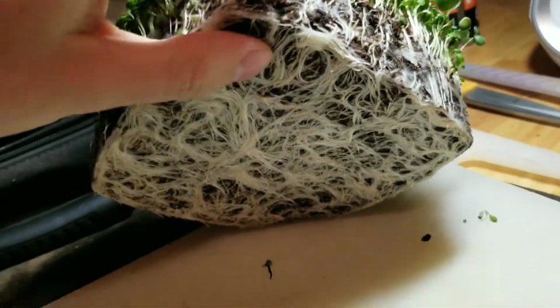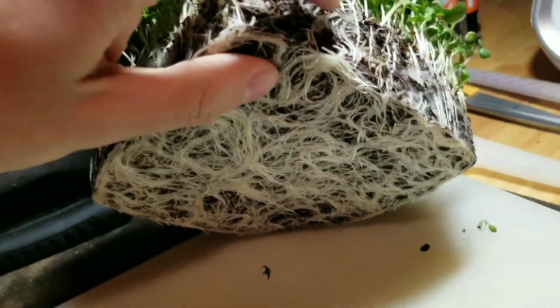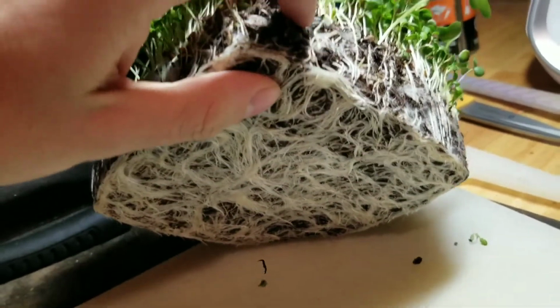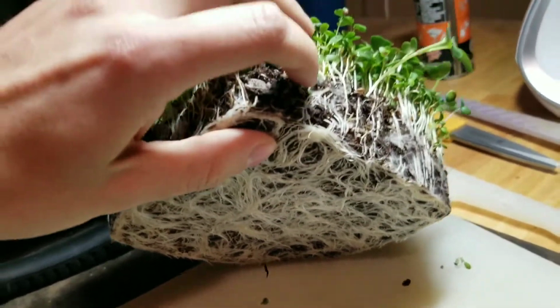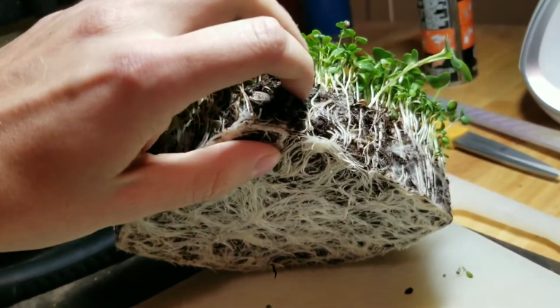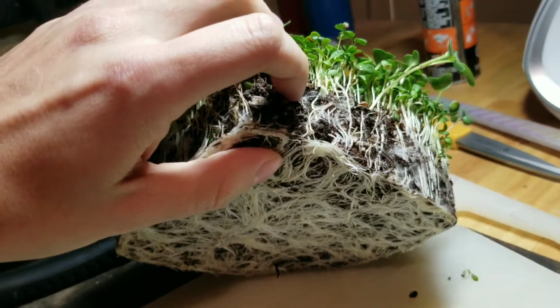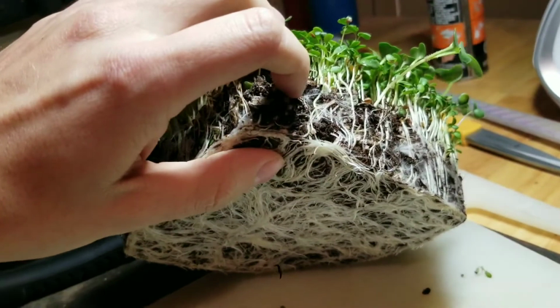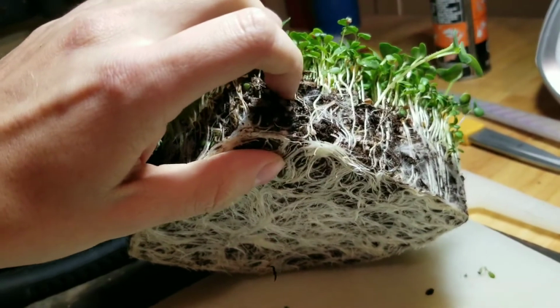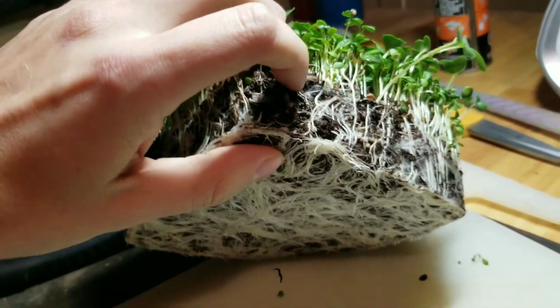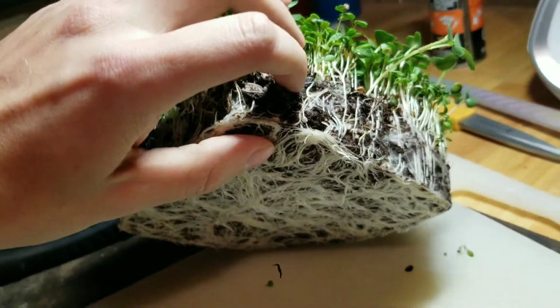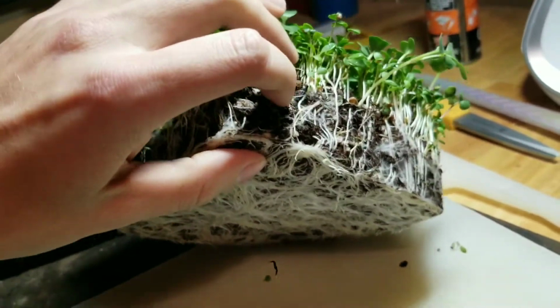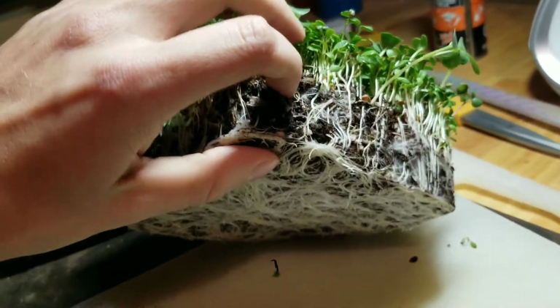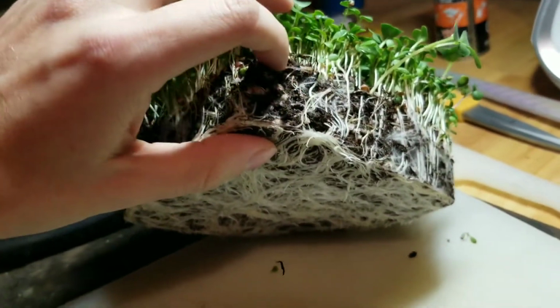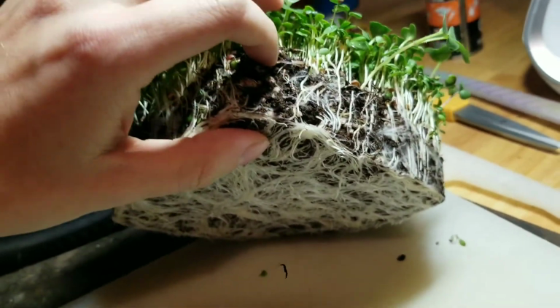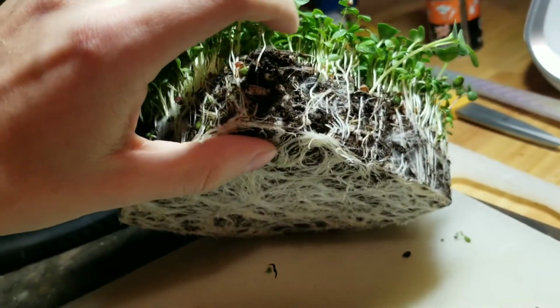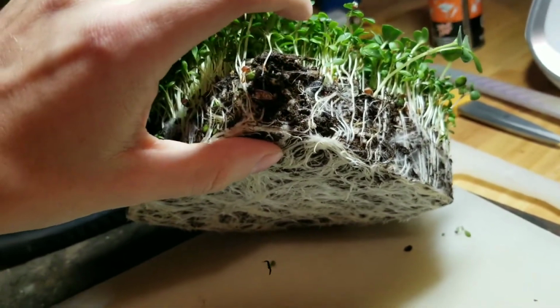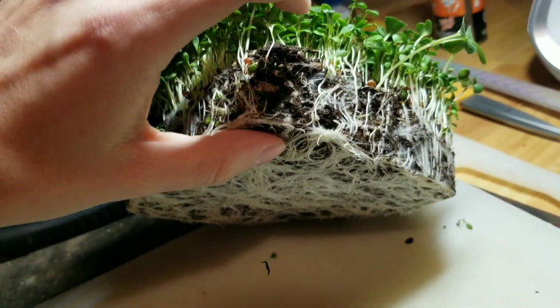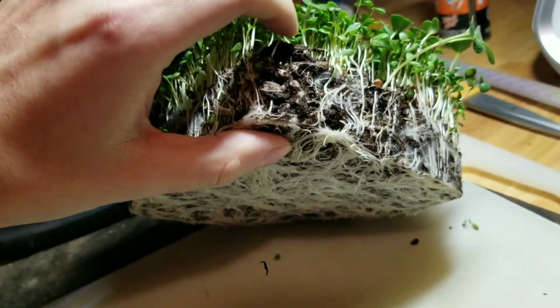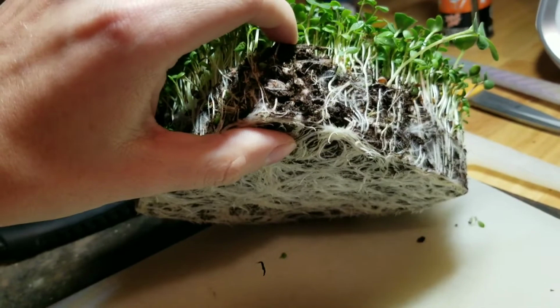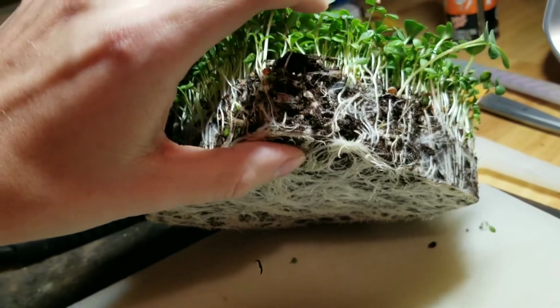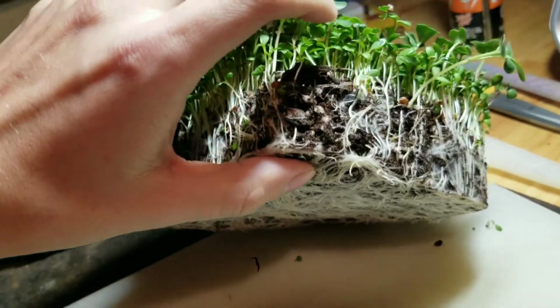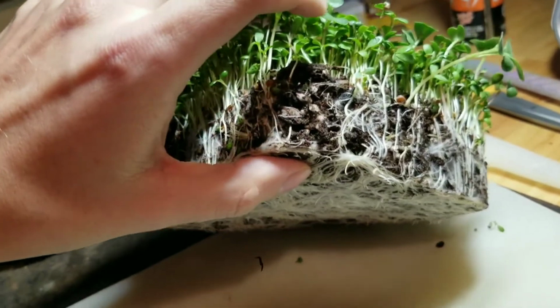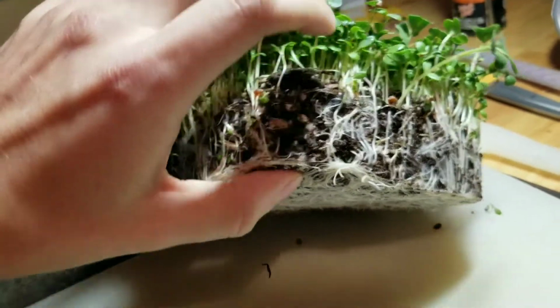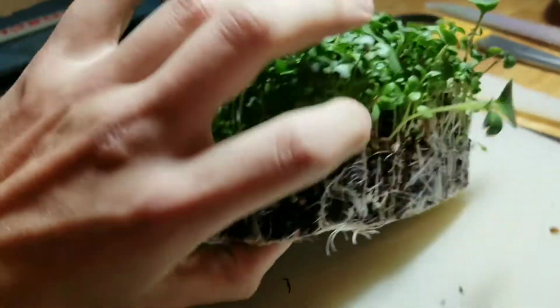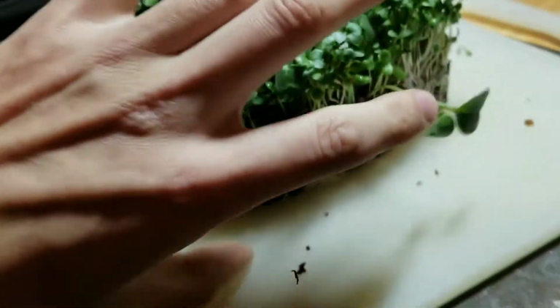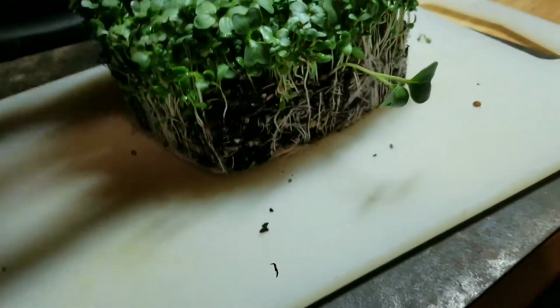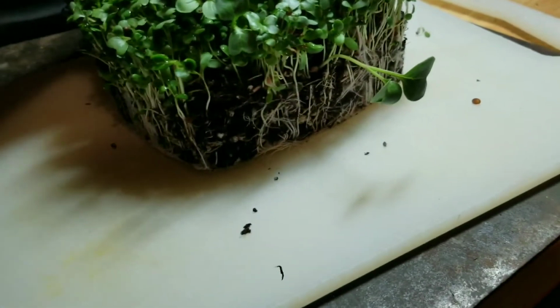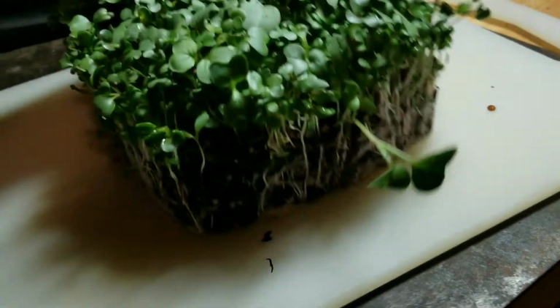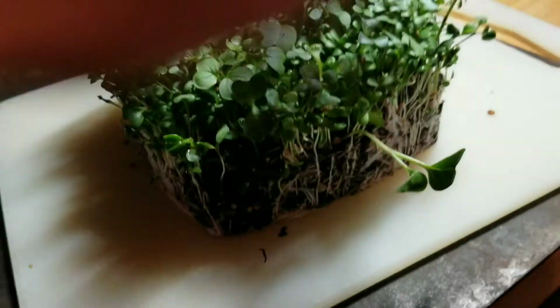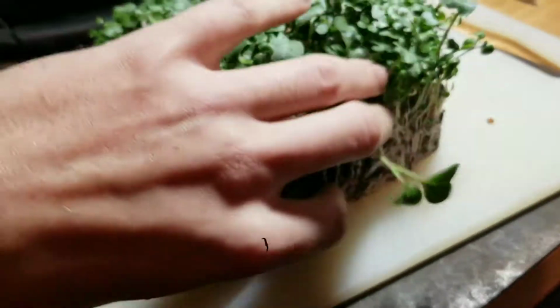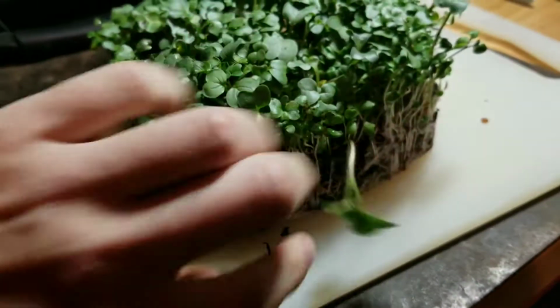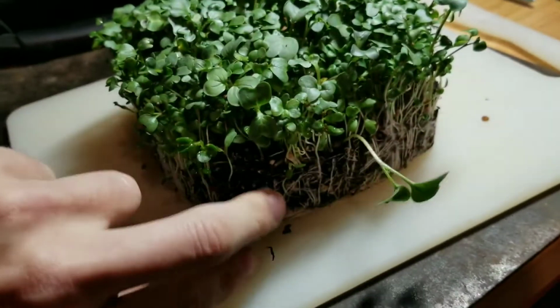This is sphagnum moss, if you've seen any of my other videos. So basically this is like super powdery — it's really fluffy. It's not gonna hold together like typical soil. Right now, this is all held together by the root ball.